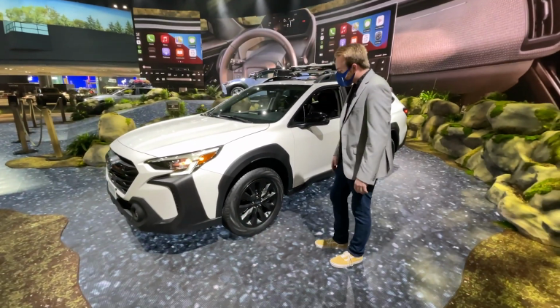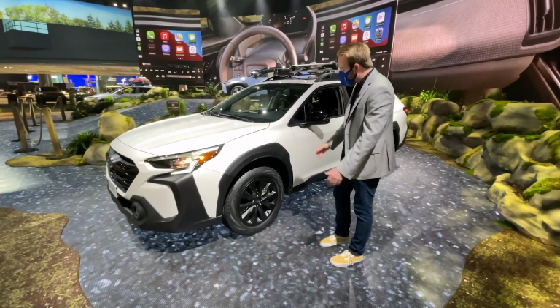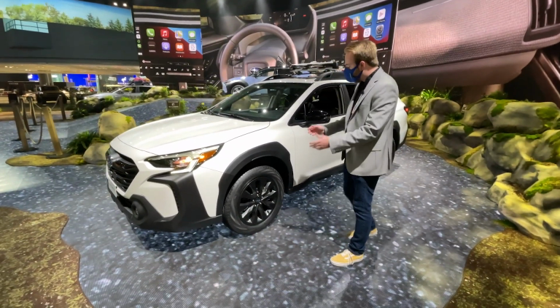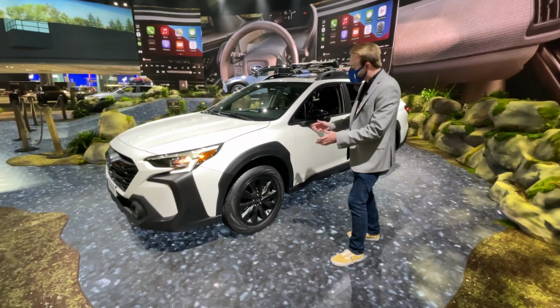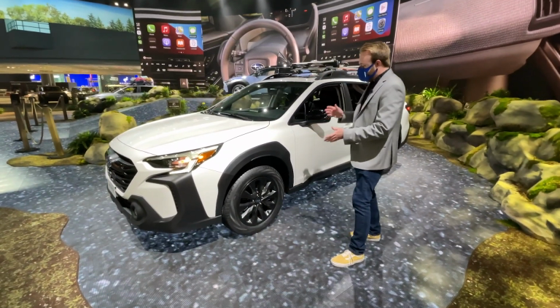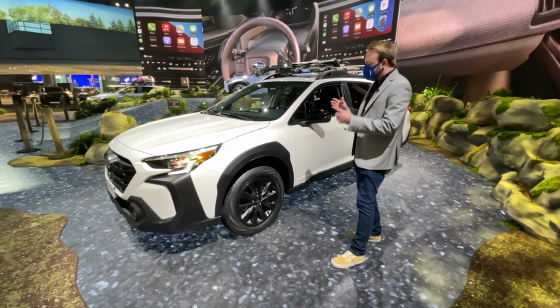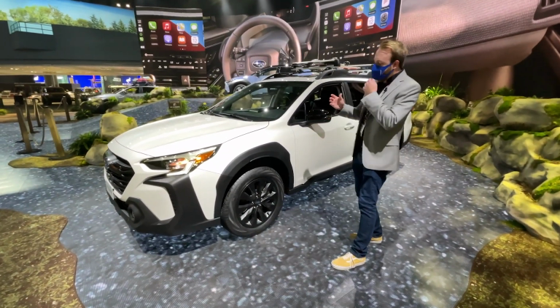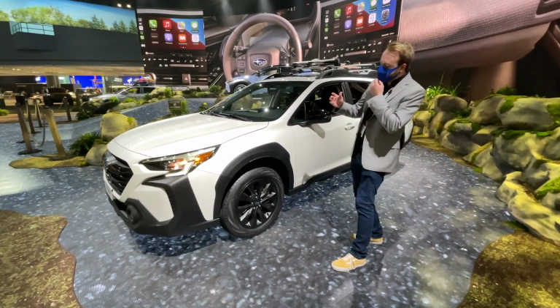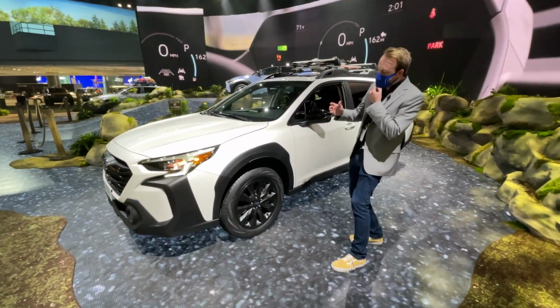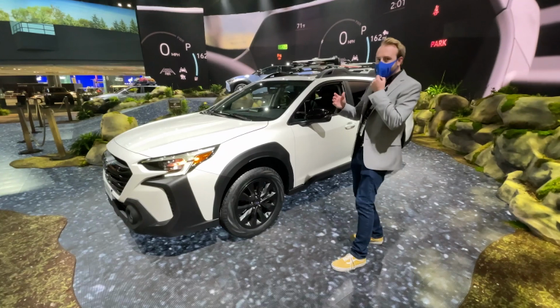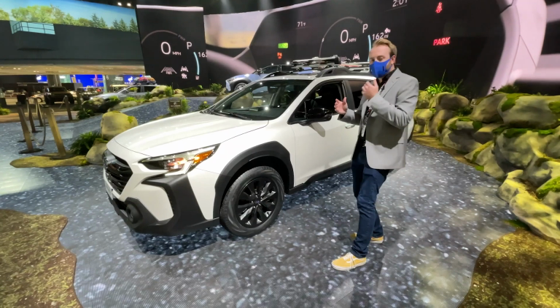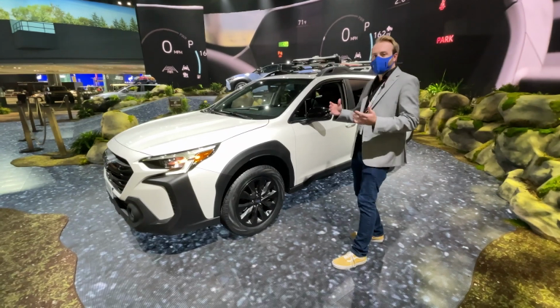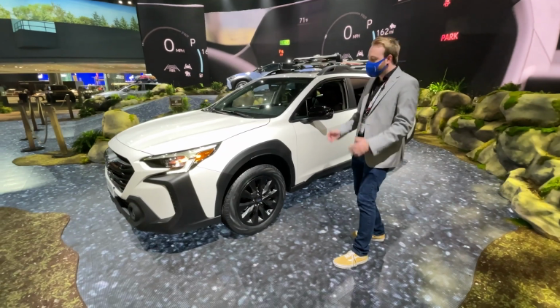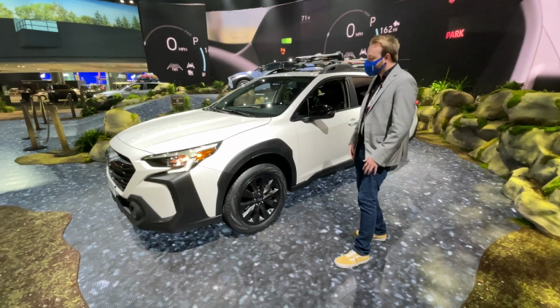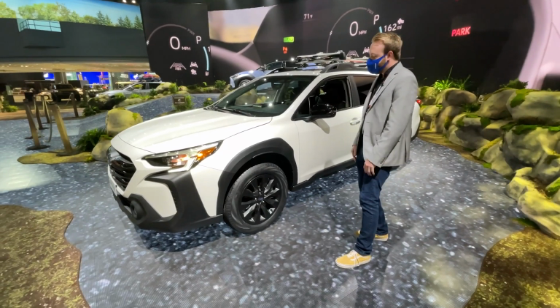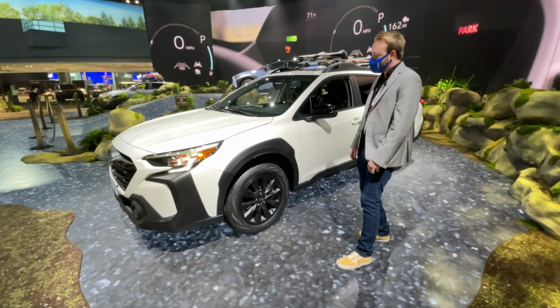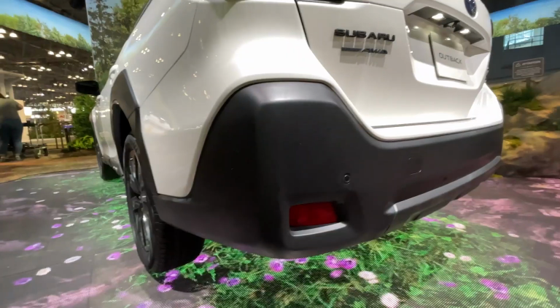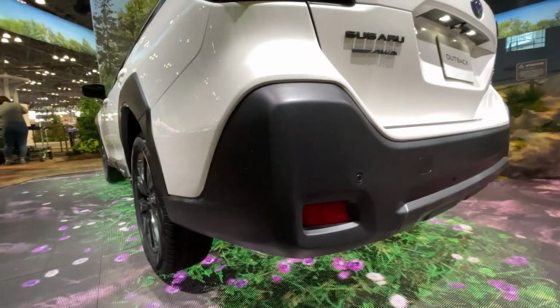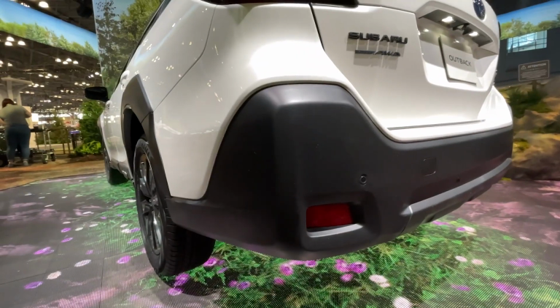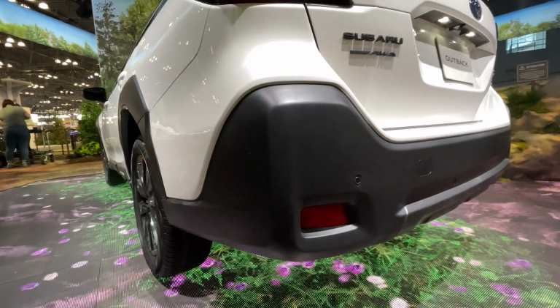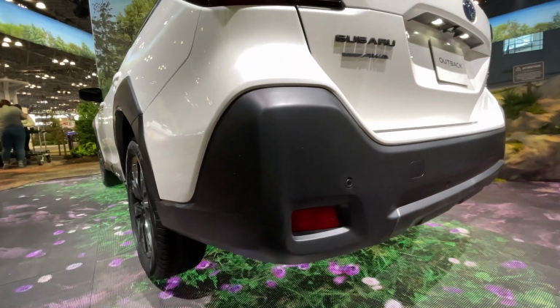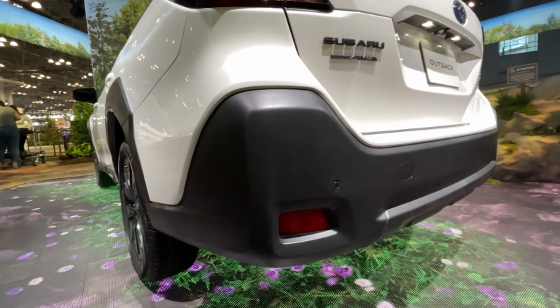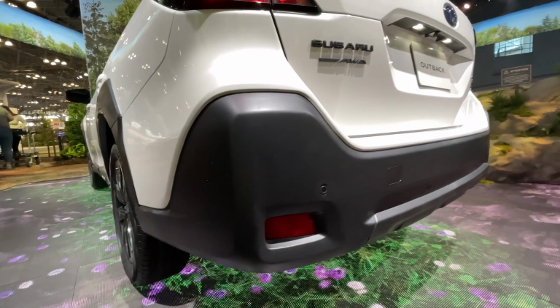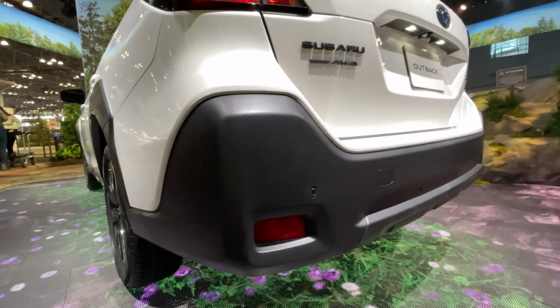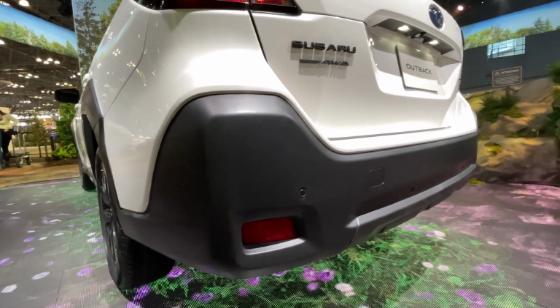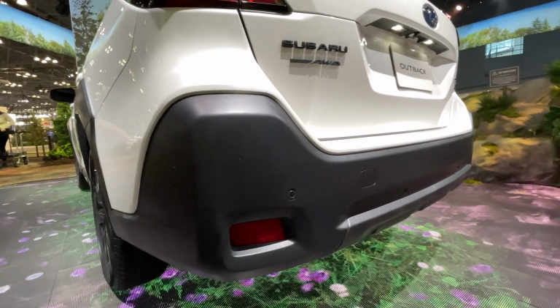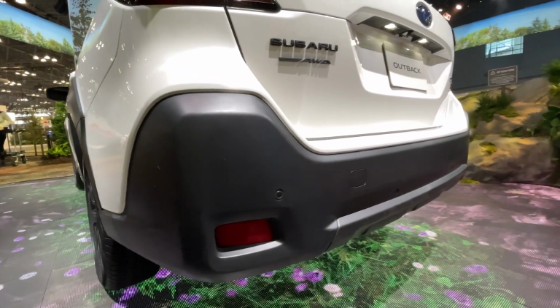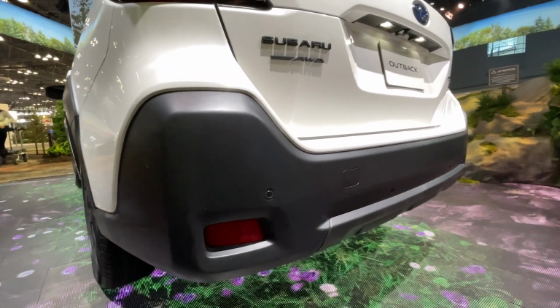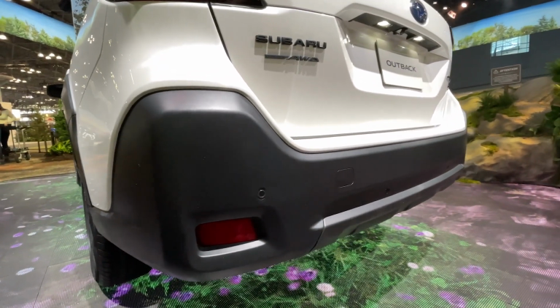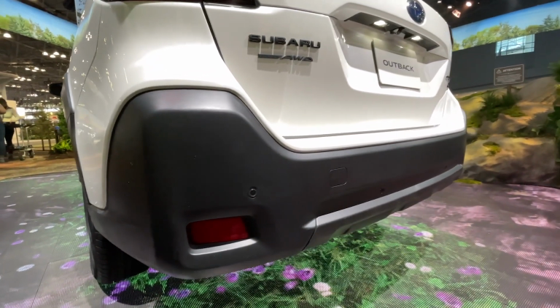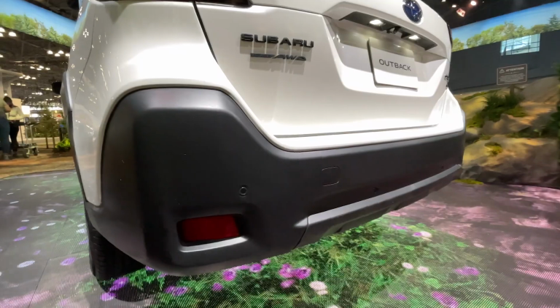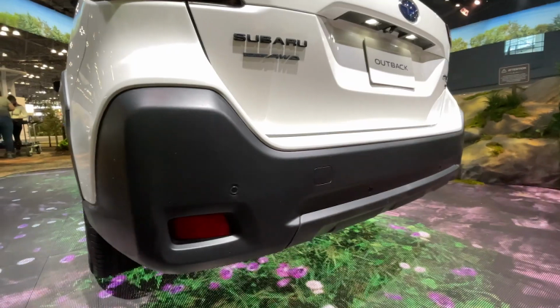It's a look that may not be for everybody, but it certainly takes it more into that Wilderness level of cladding on this guy.